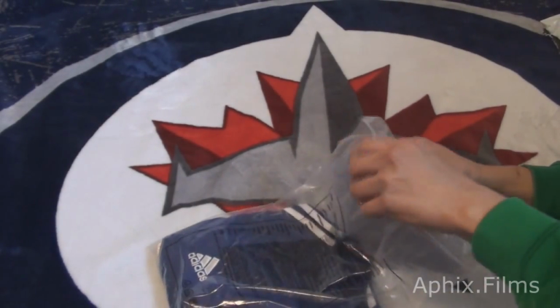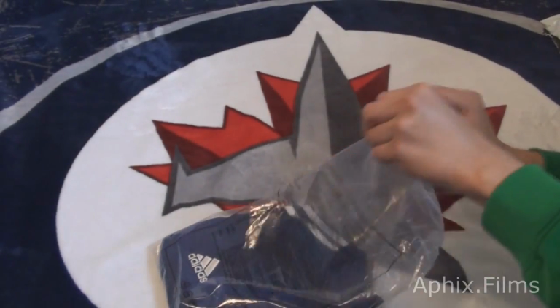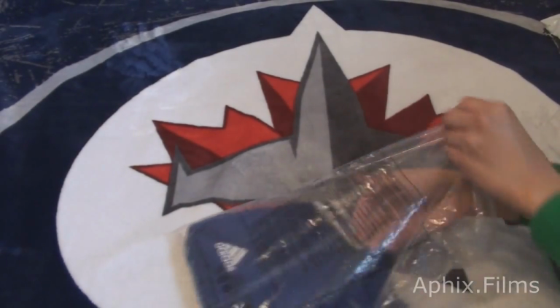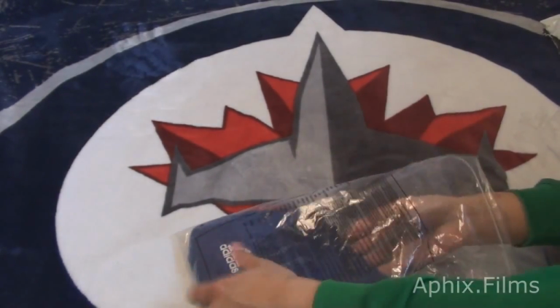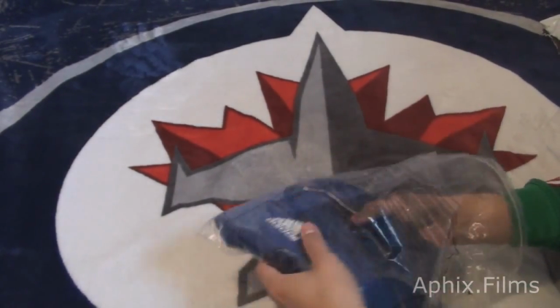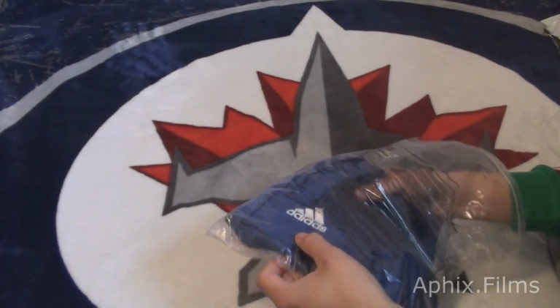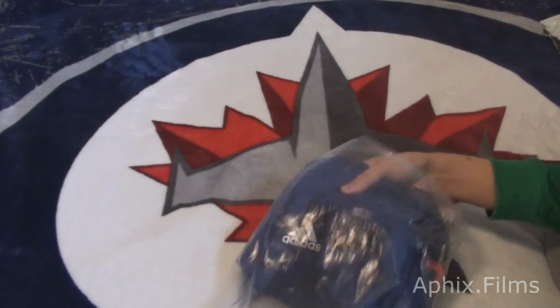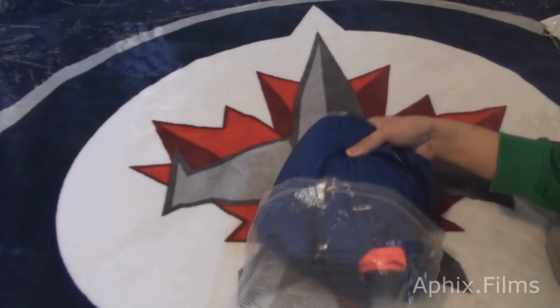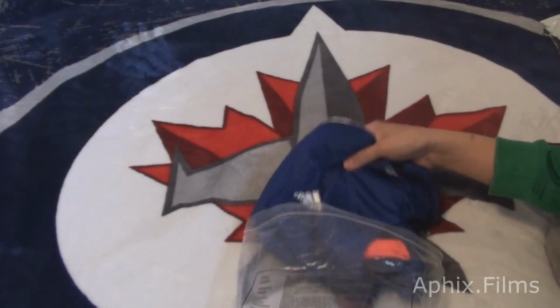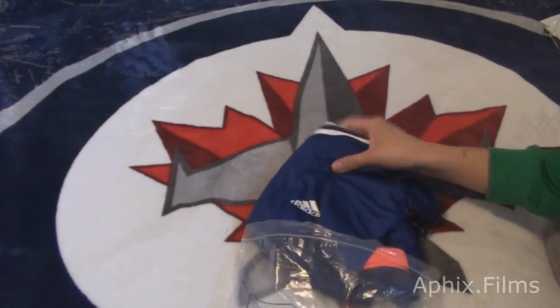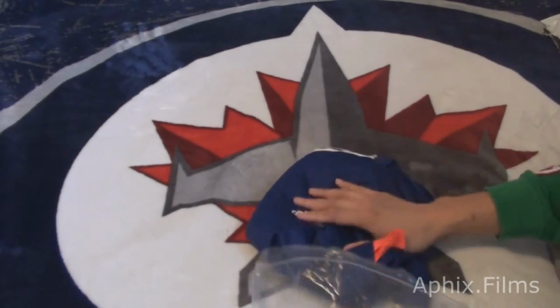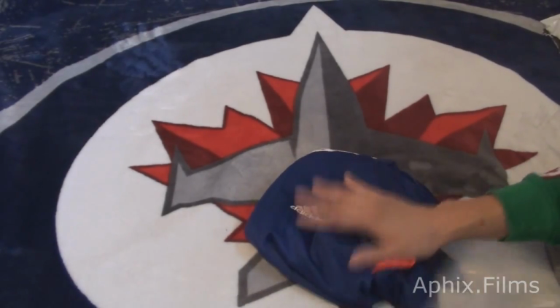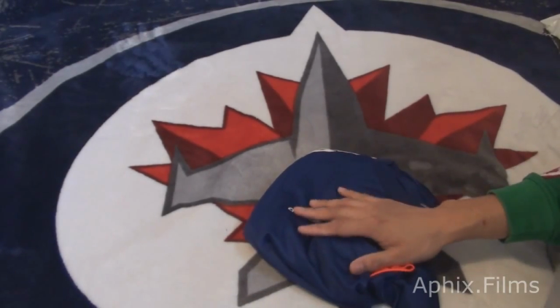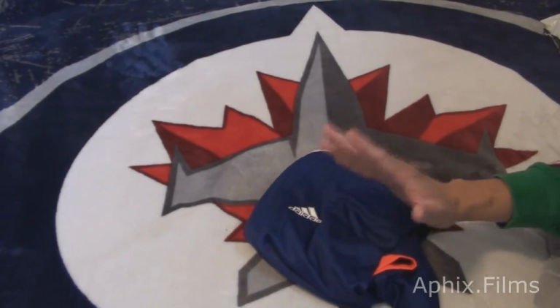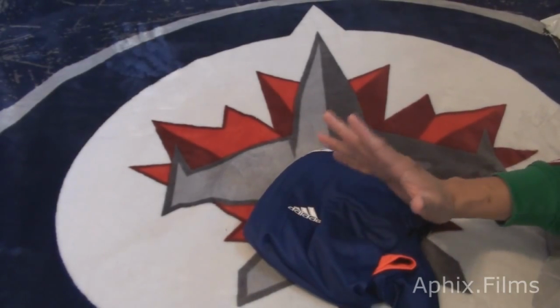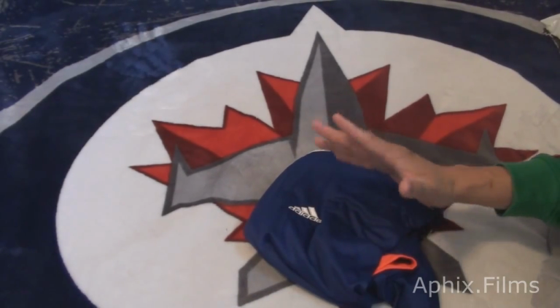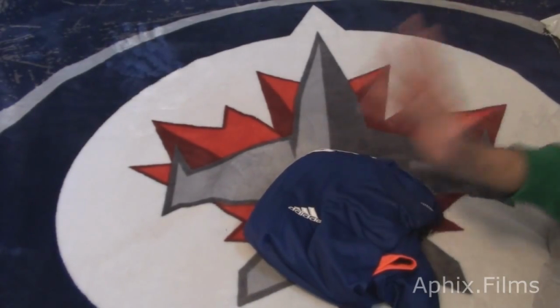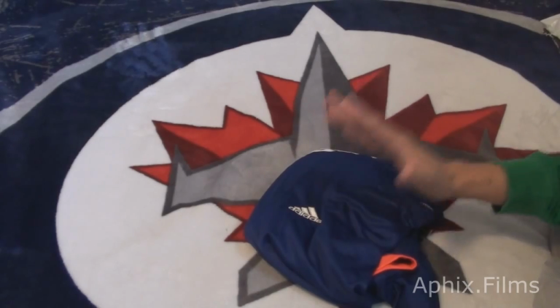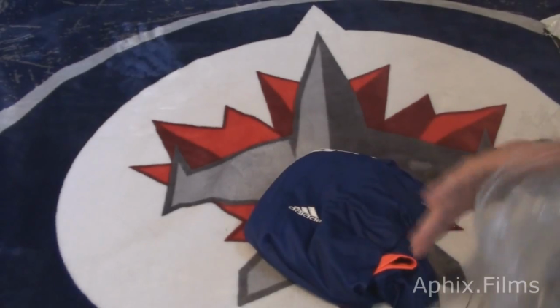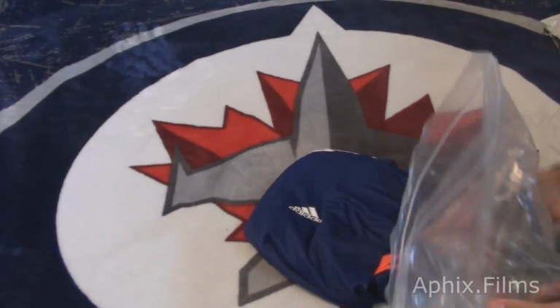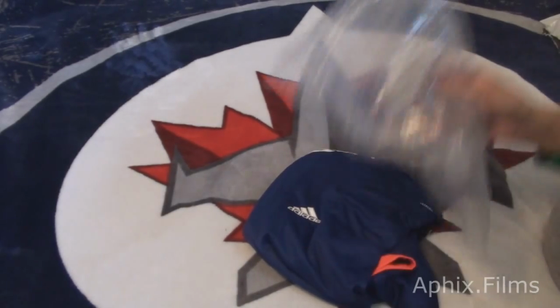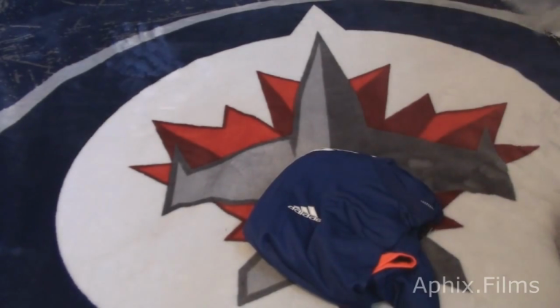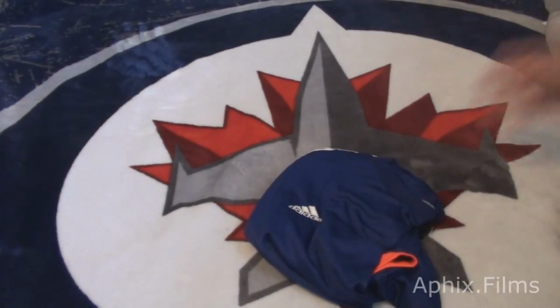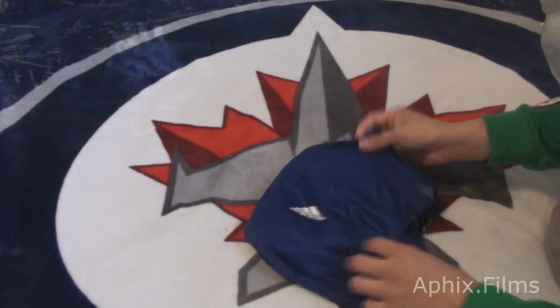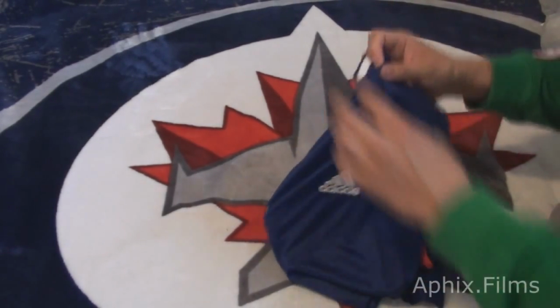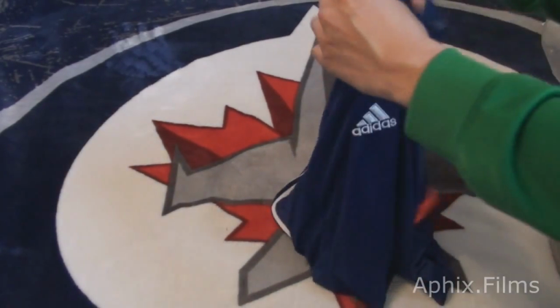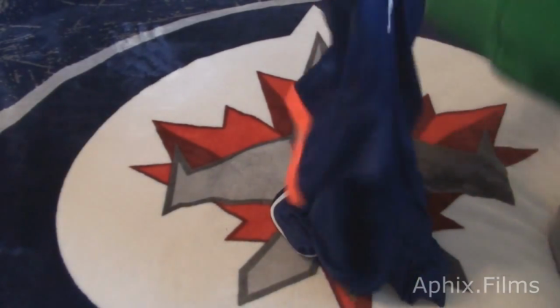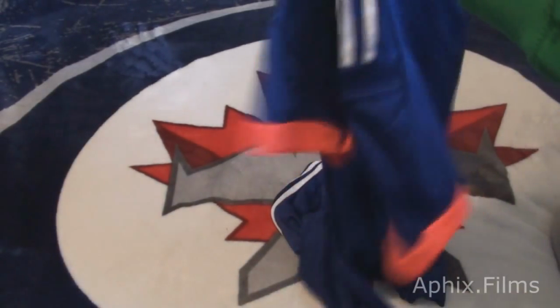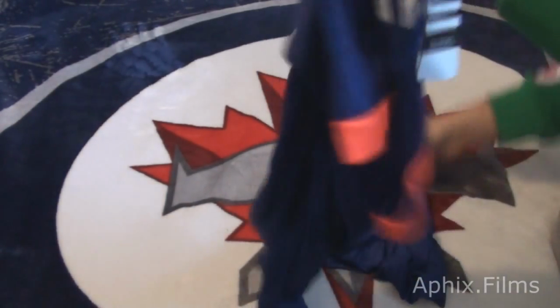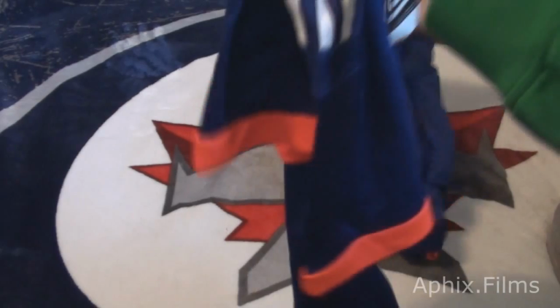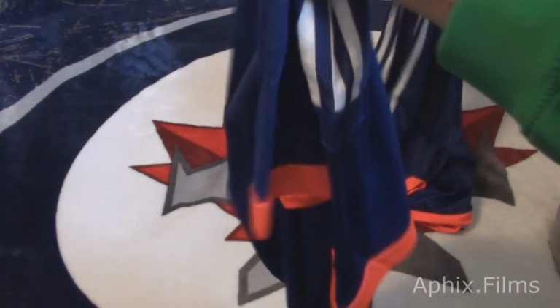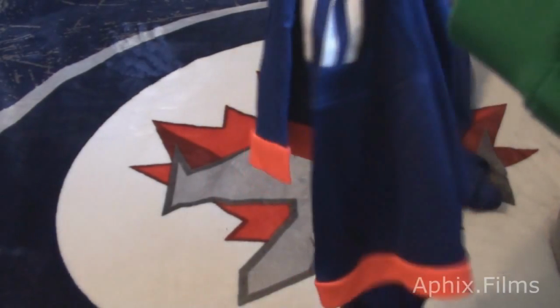Now I should tell you guys - AliExpress, they're not known for official merchandise. Let's just get this out of the way right now: it's not official merchandise. Okay, I can't stress that enough. But okay, so it's the outfit.